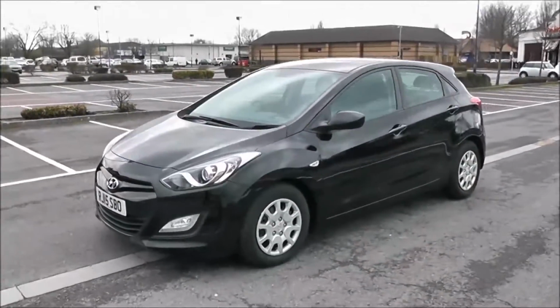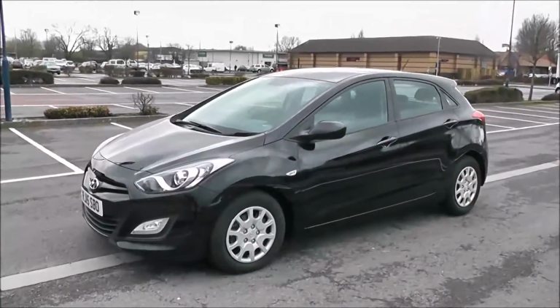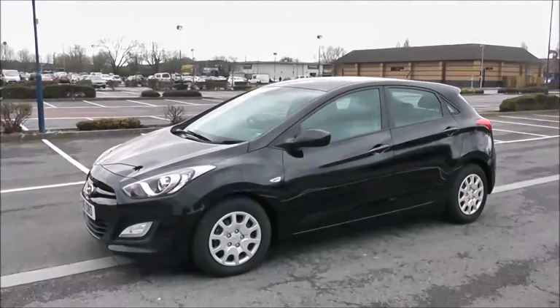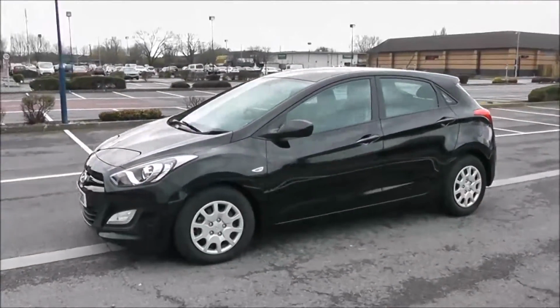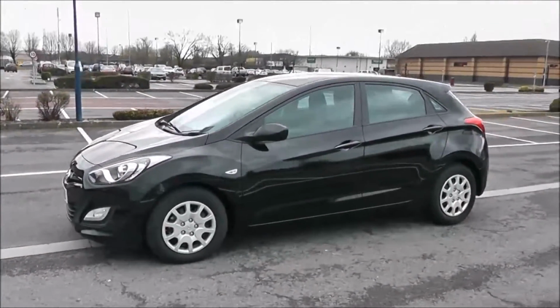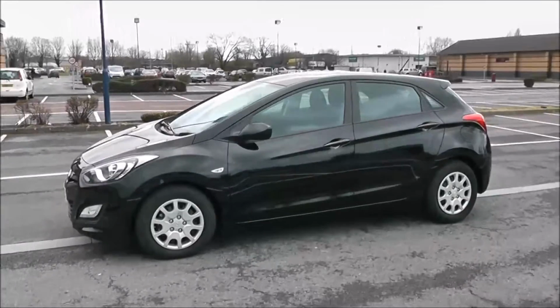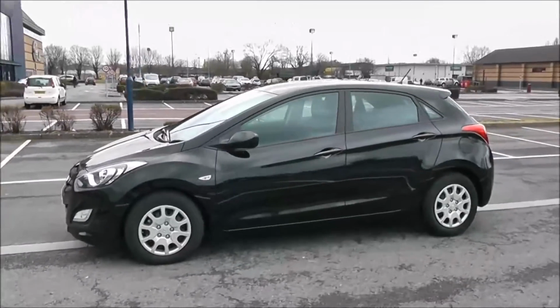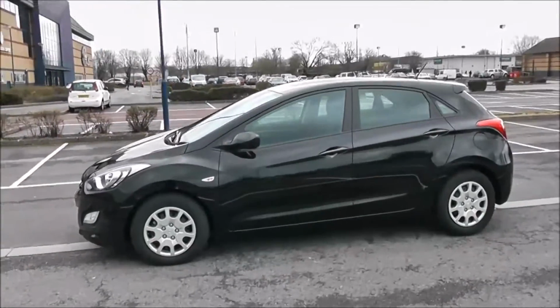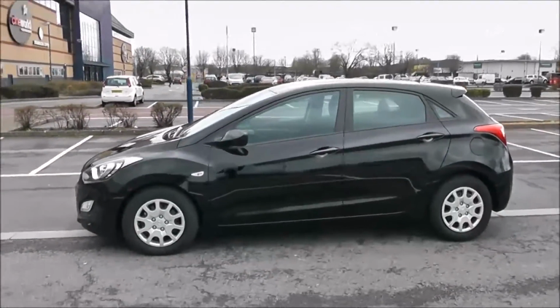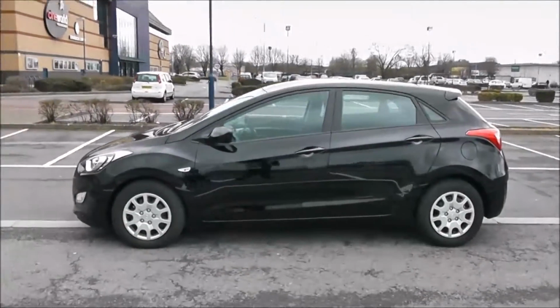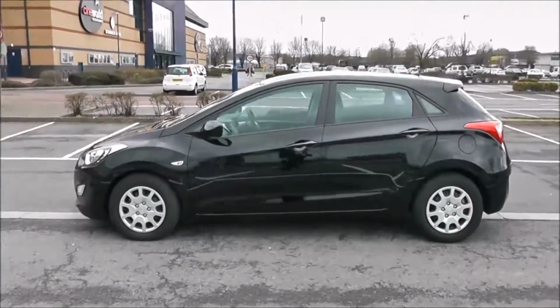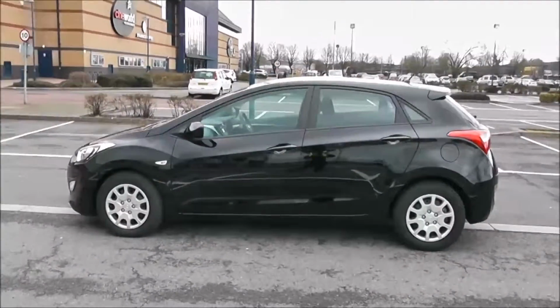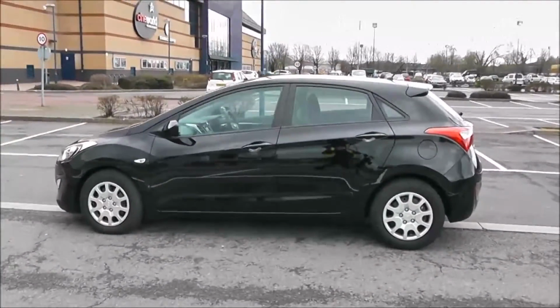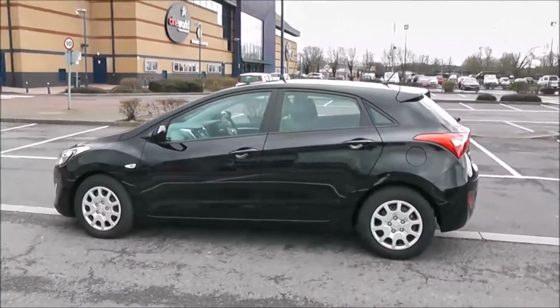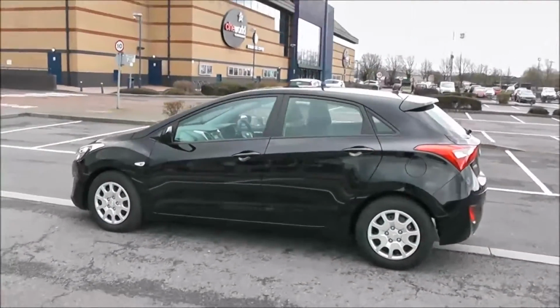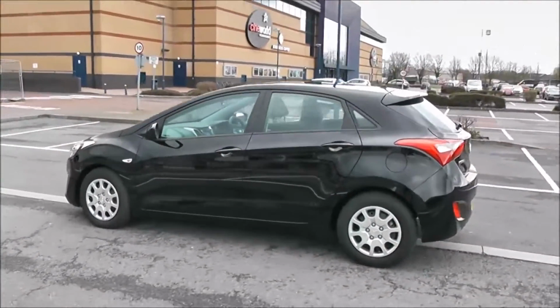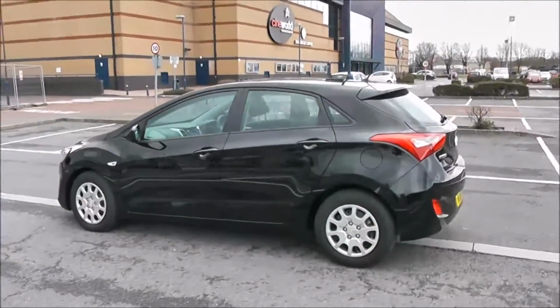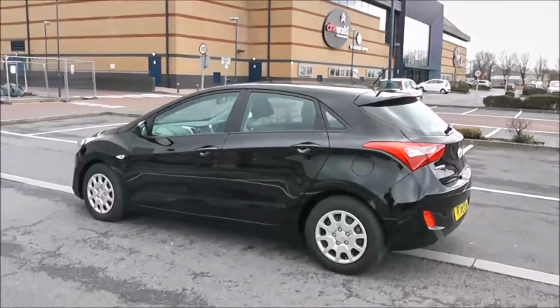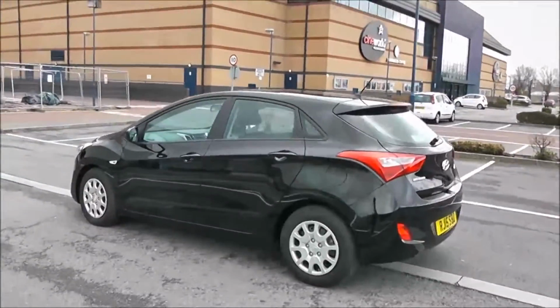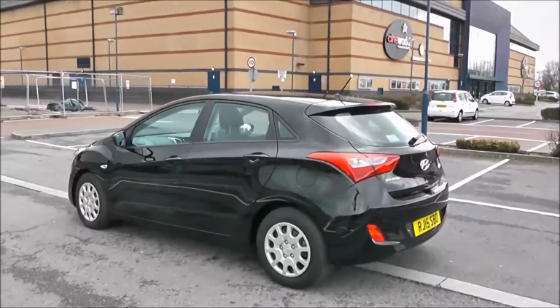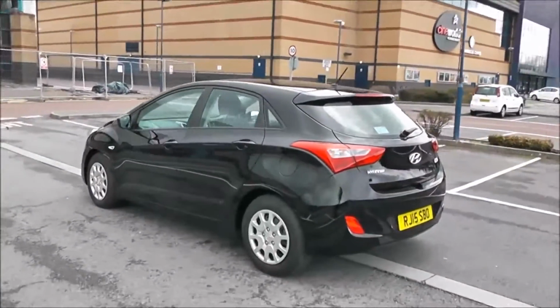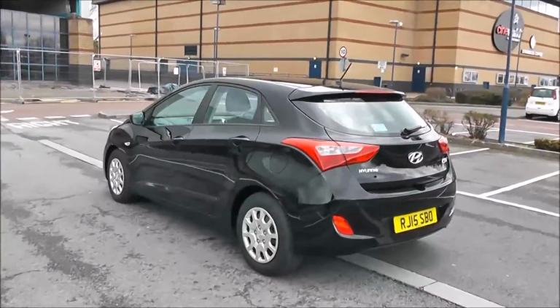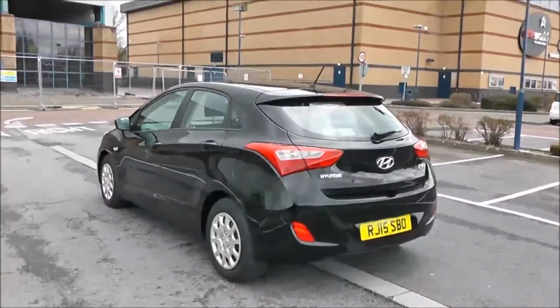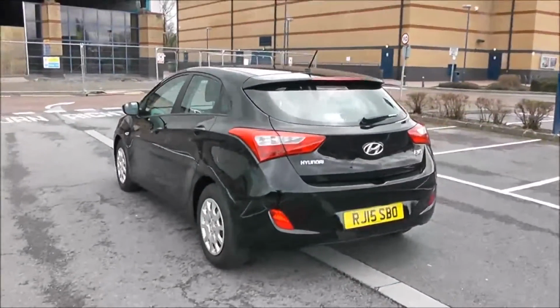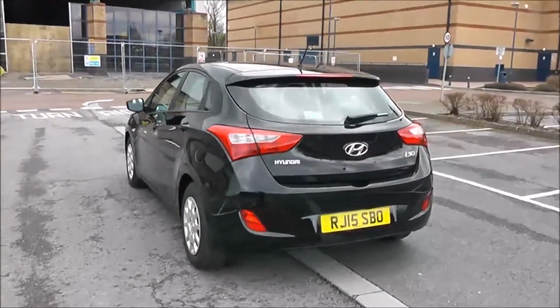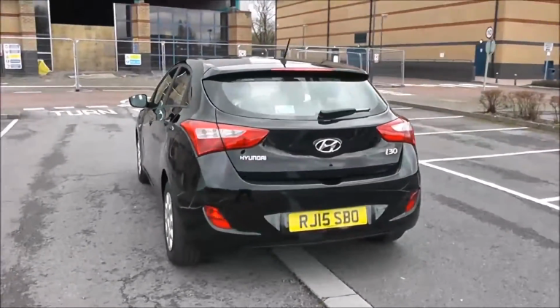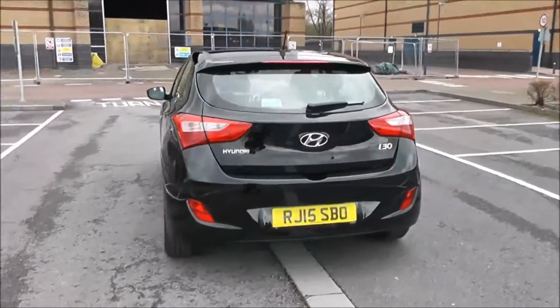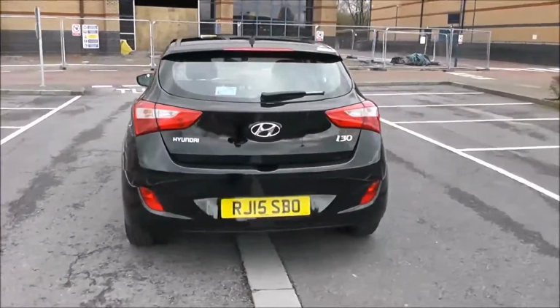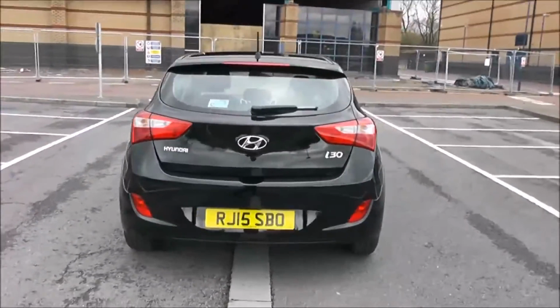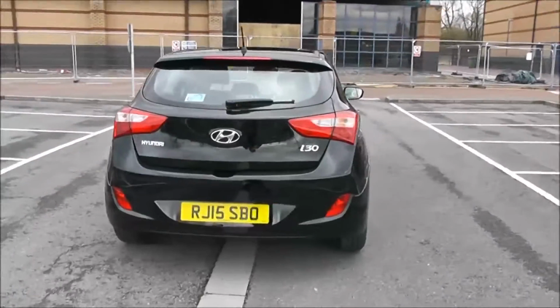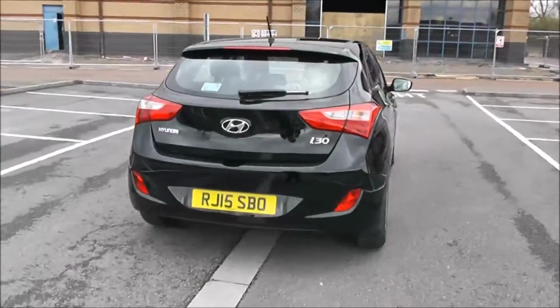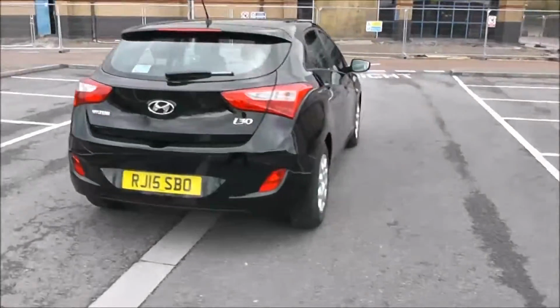The fuel economy for this vehicle will be 76.3 miles to the gallon on a fine cycle. We're currently placing this vehicle in tax band A, which is at £0 per year. You've got a heated rear windscreen in the back, and there you have it — a full 360 of the outside of the vehicle.